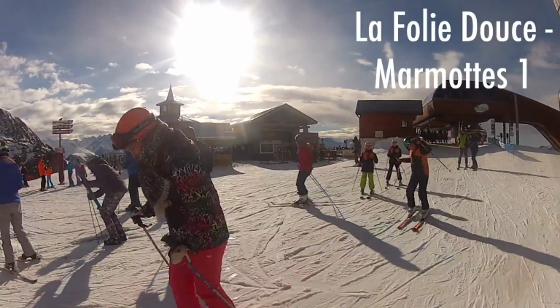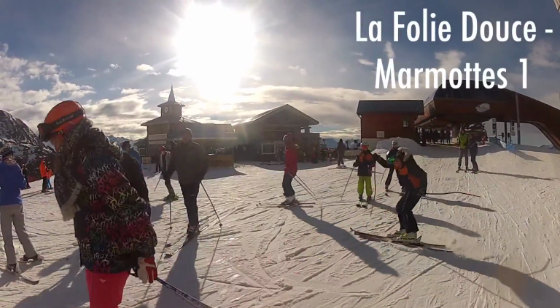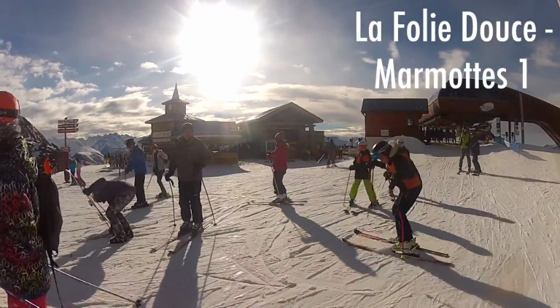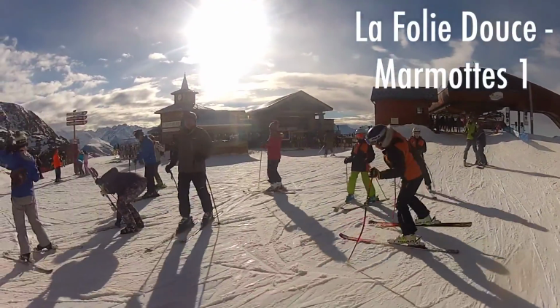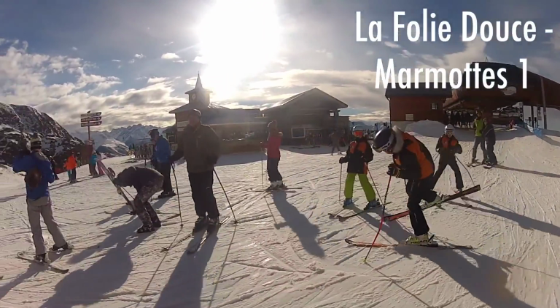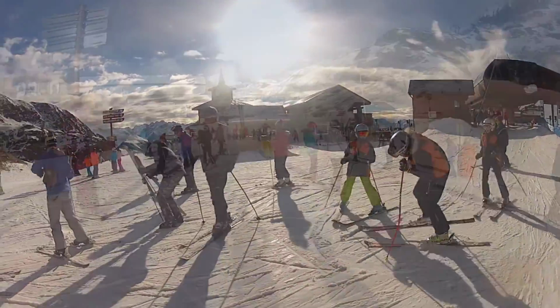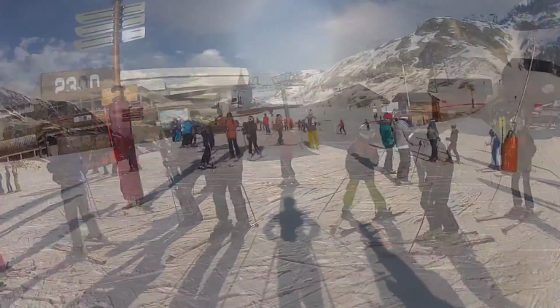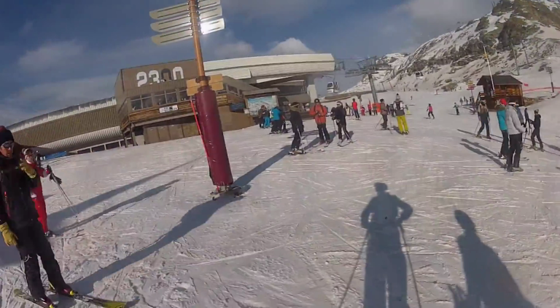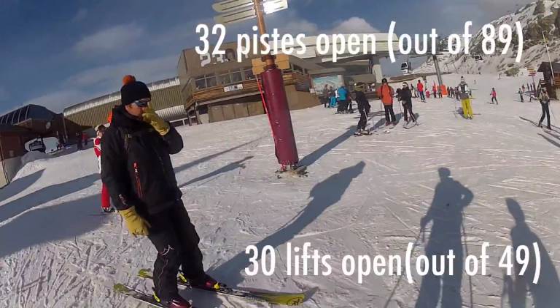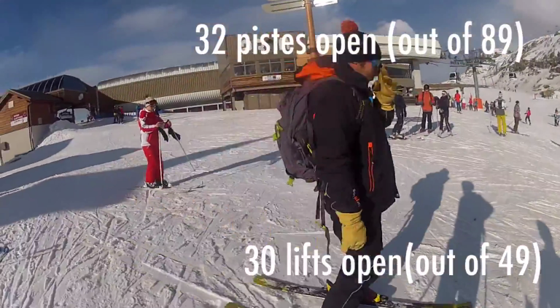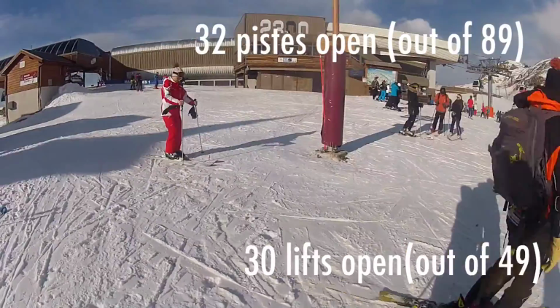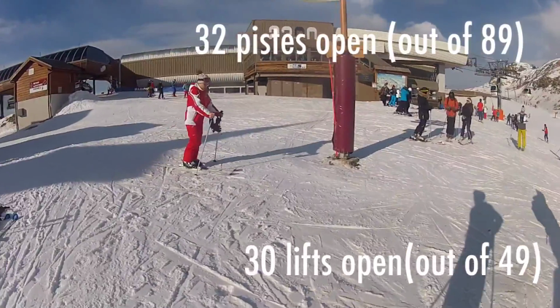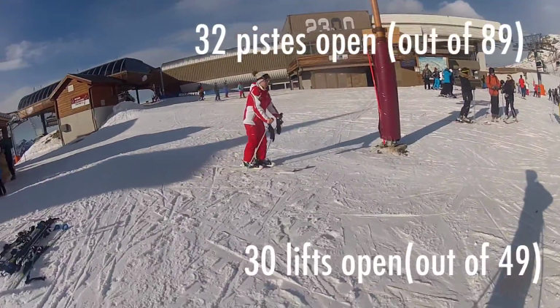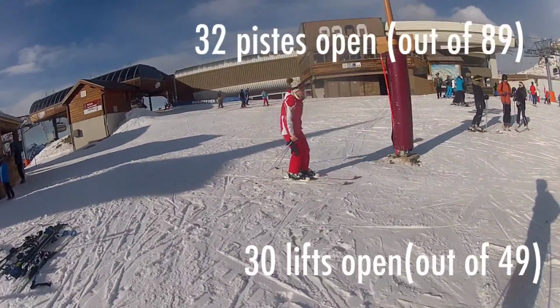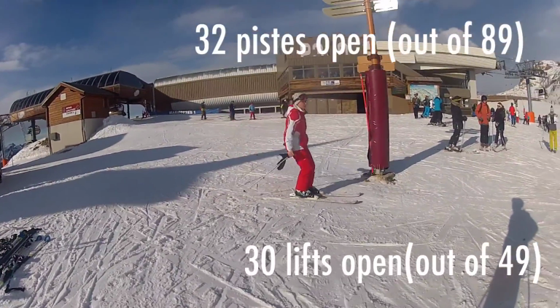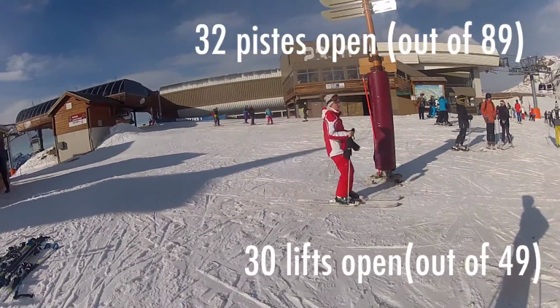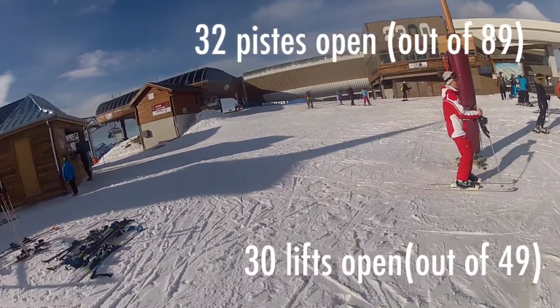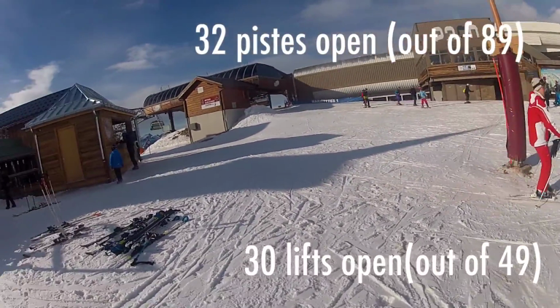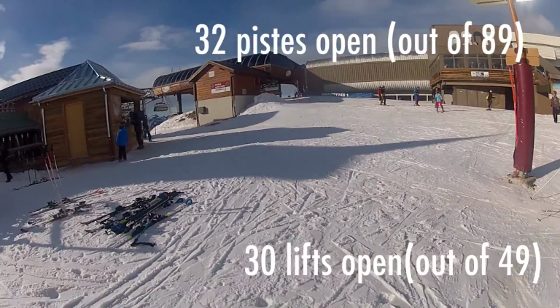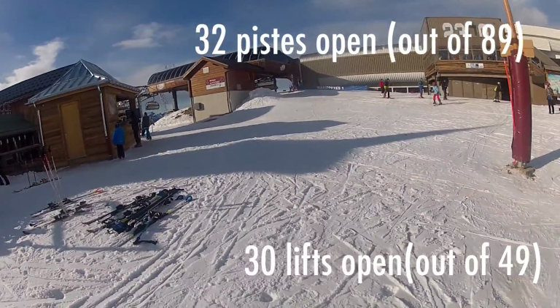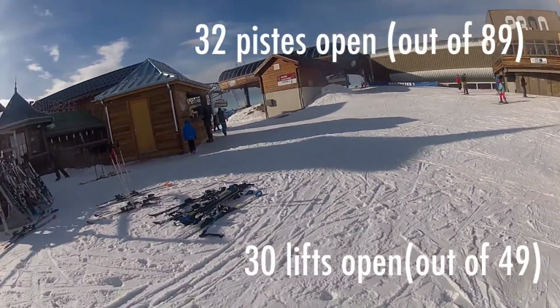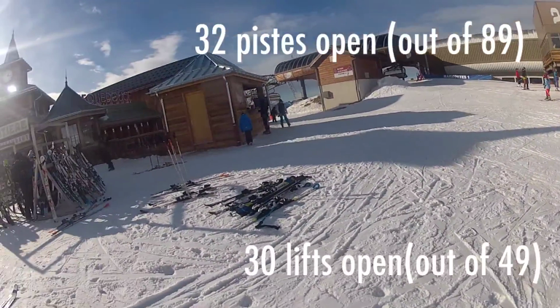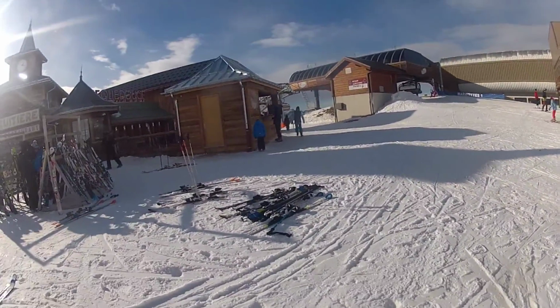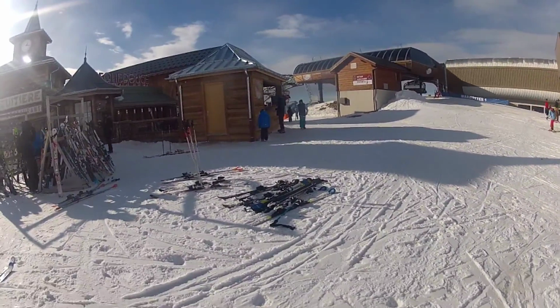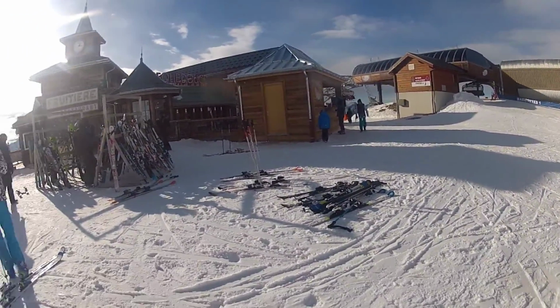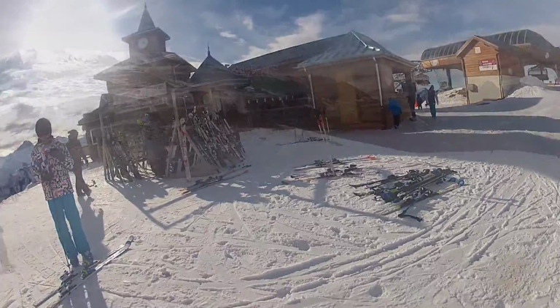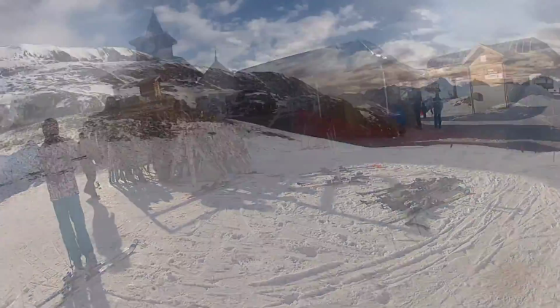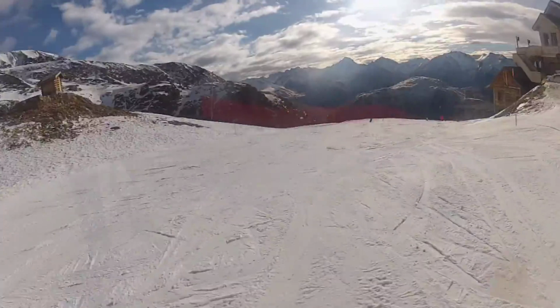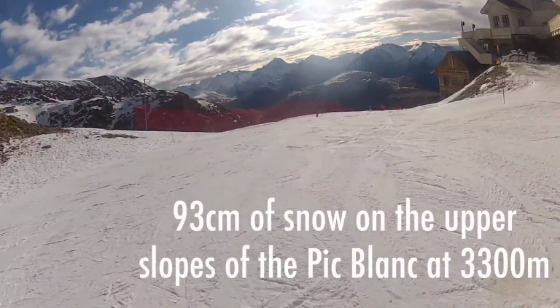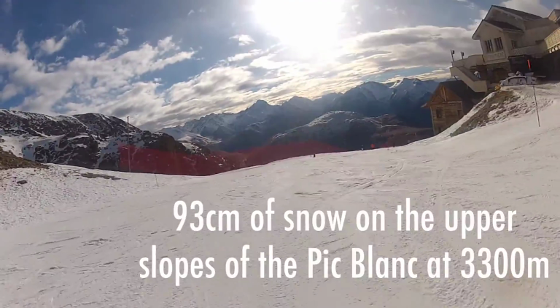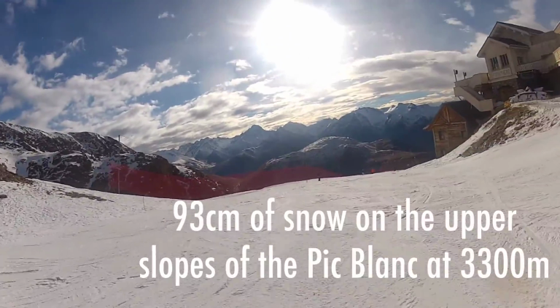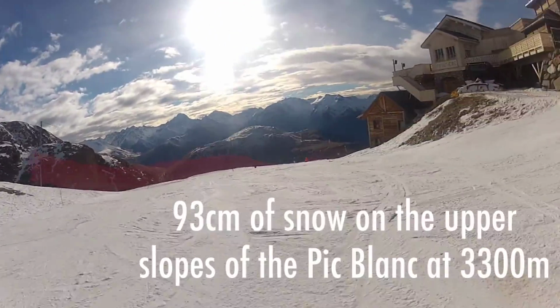Hi guys, my name's Rob and welcome to Snow Report for Out the West for Wednesday the 21st of December 2016. Firstly, it's nearly Christmas so you'll have to excuse me the cheesy music, but it is Christmas, come on.